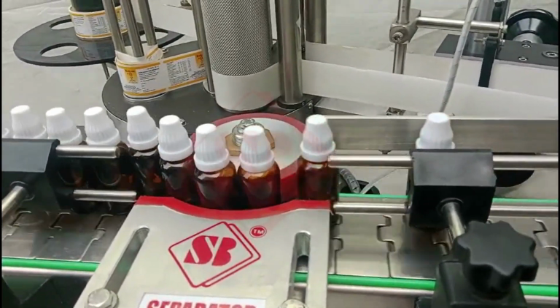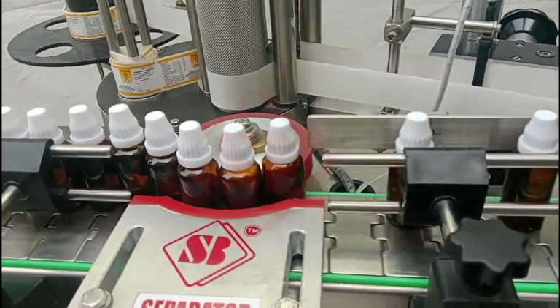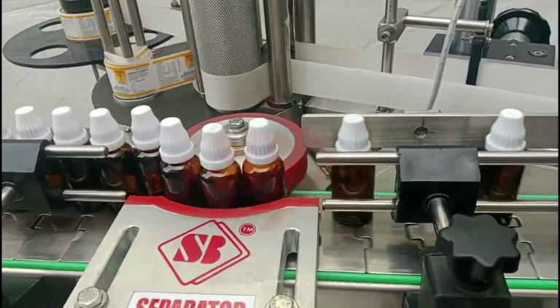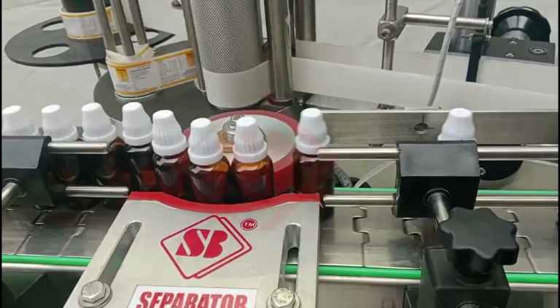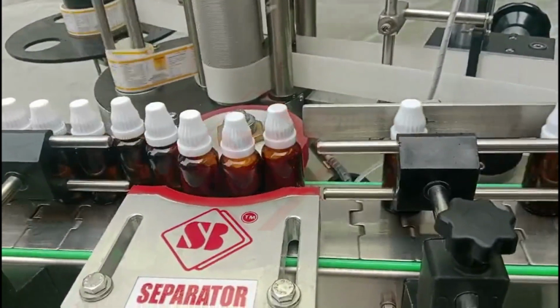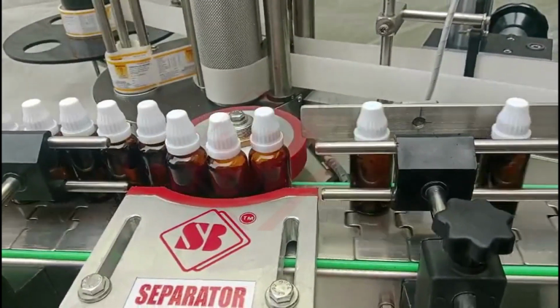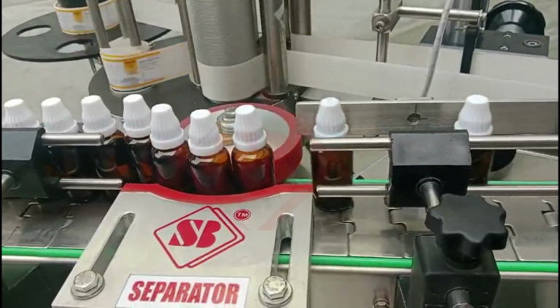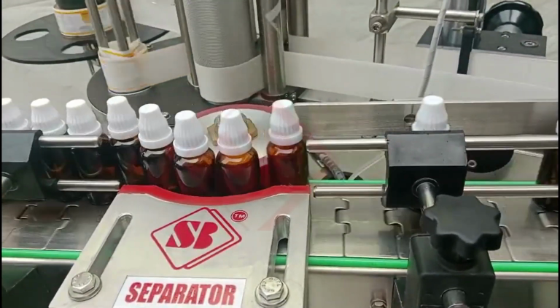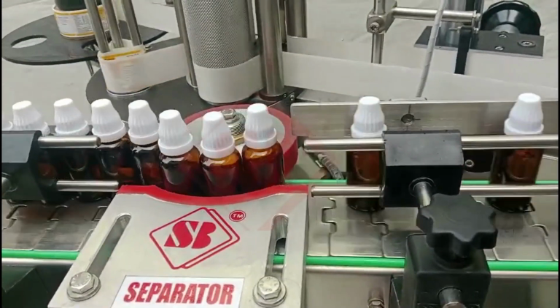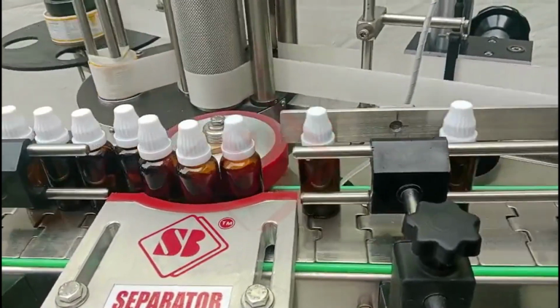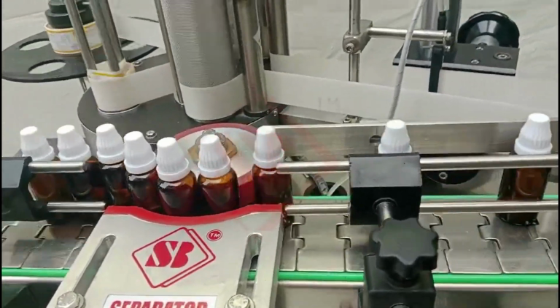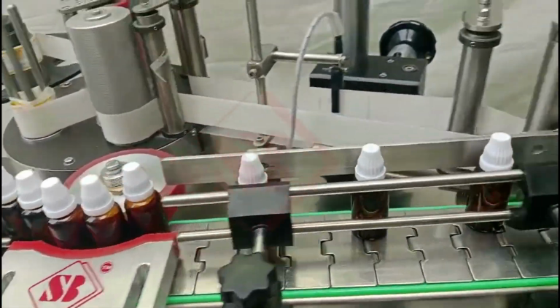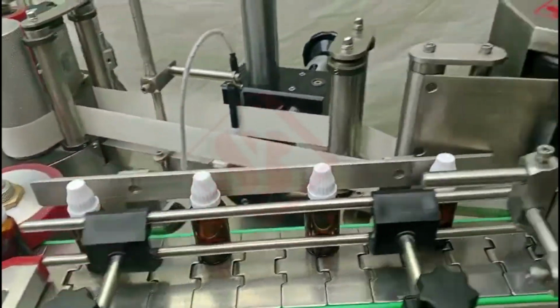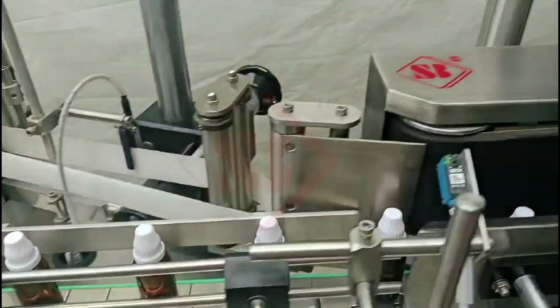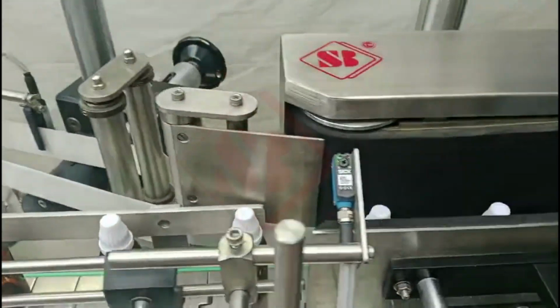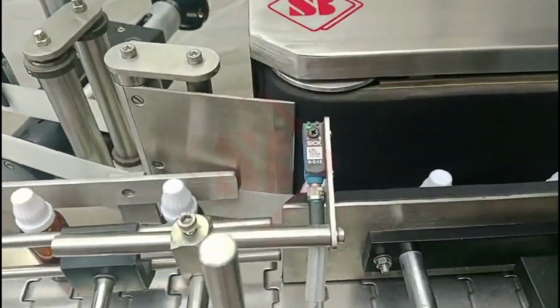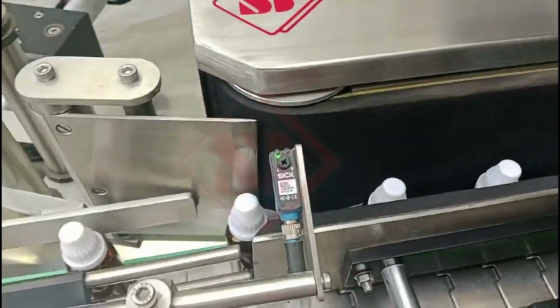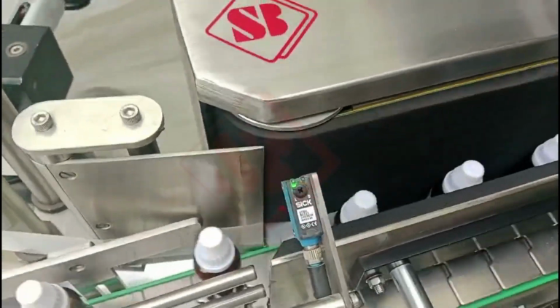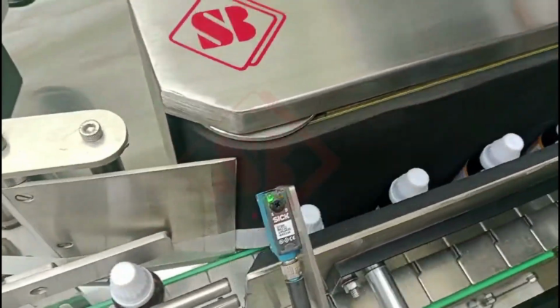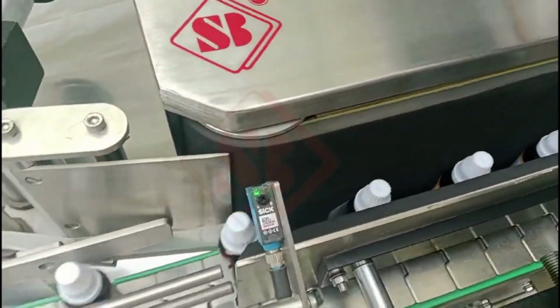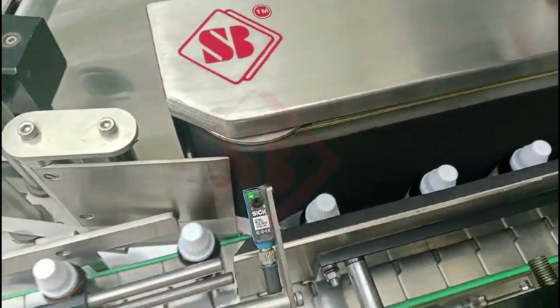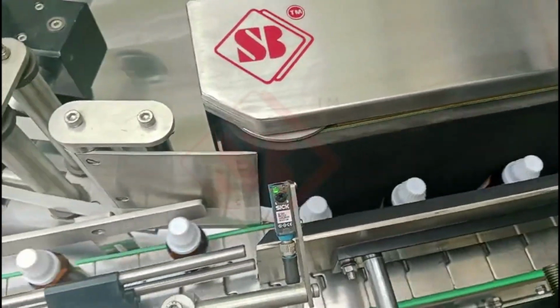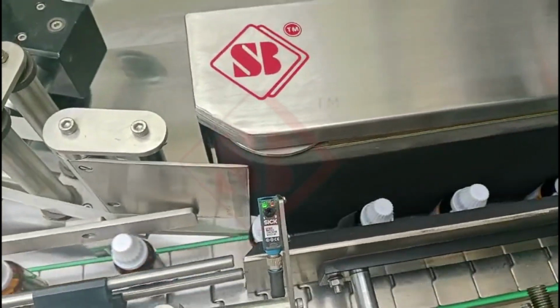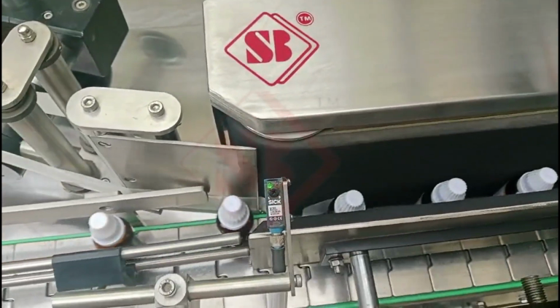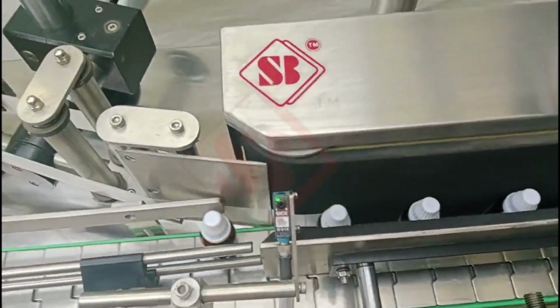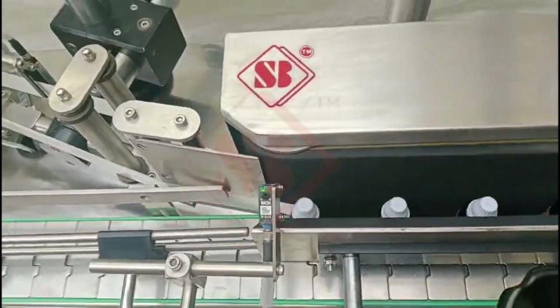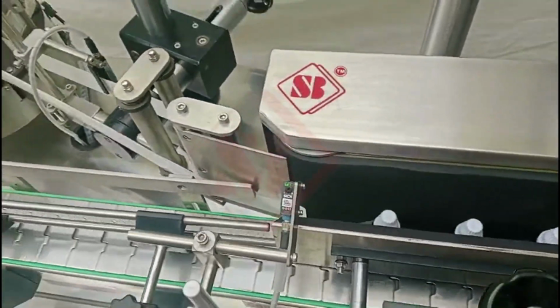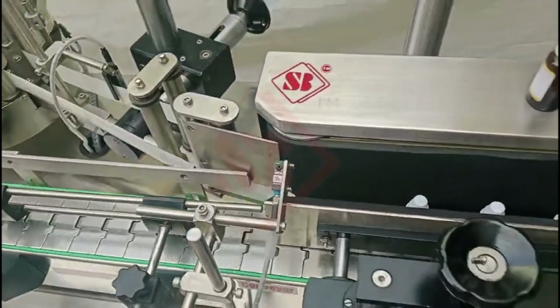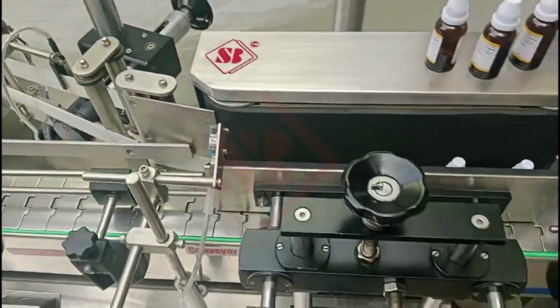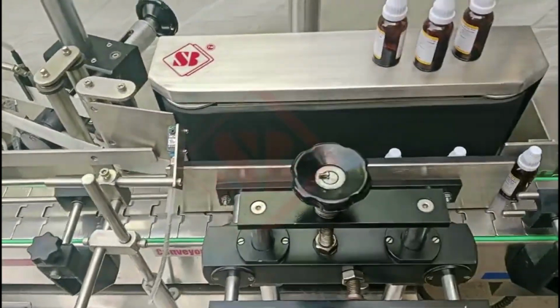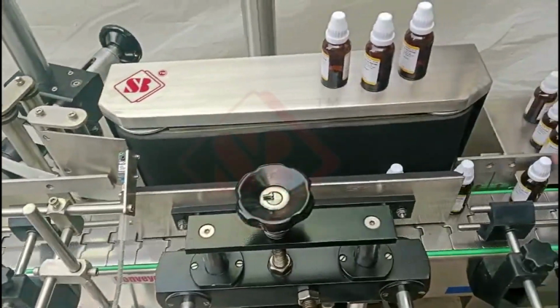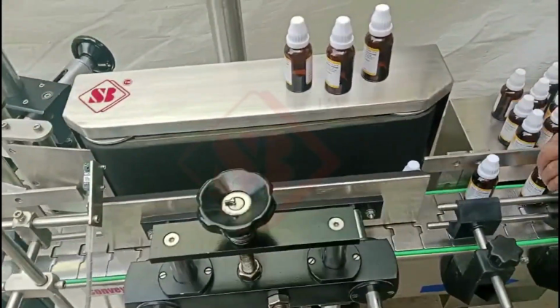These machines are commonly used in various industries, including food and beverage, pharmaceuticals, cosmetics, and chemical industries, where products are typically packaged in bottles, jars, cans, or other cylindrical containers.